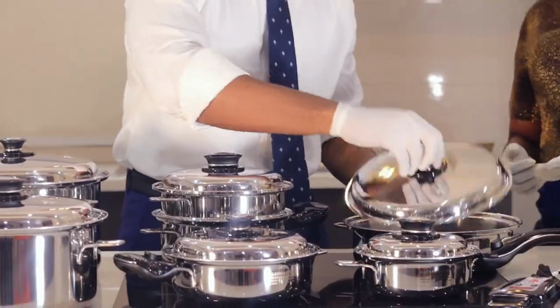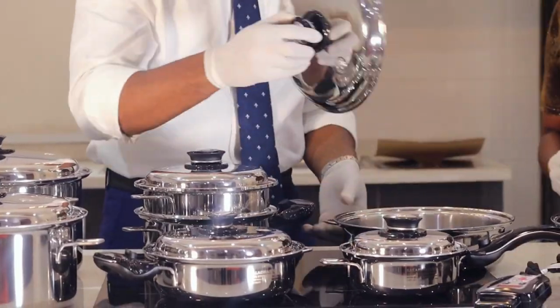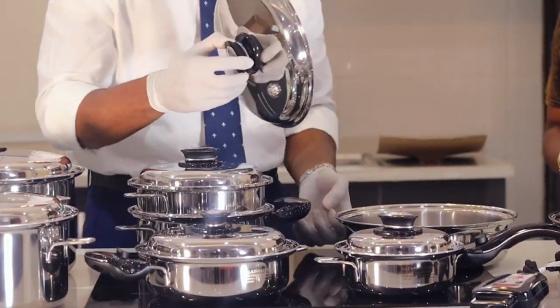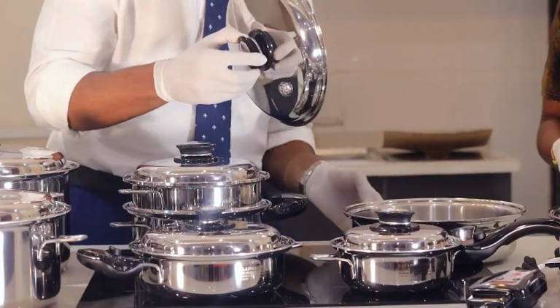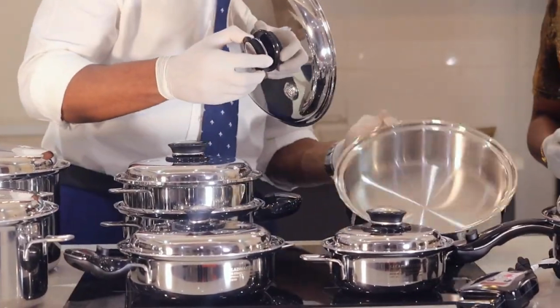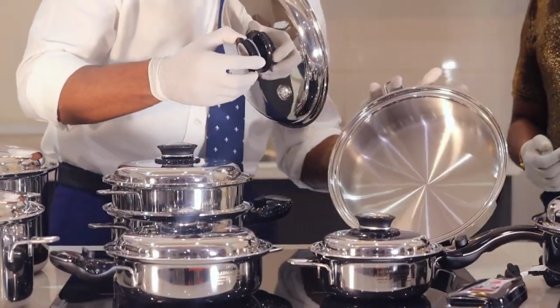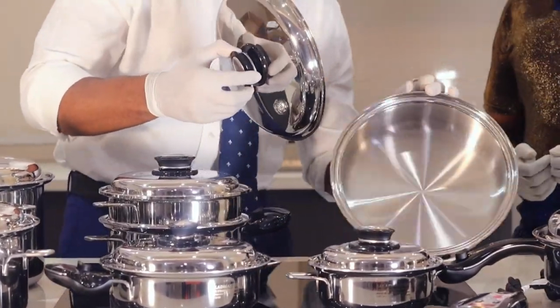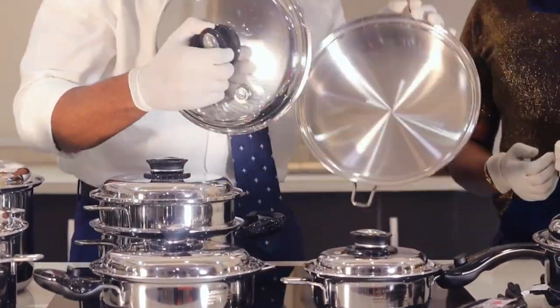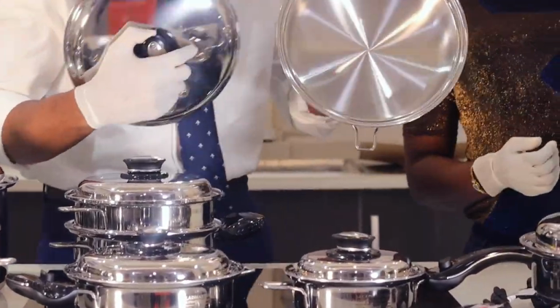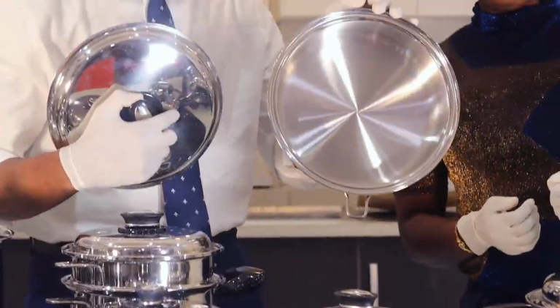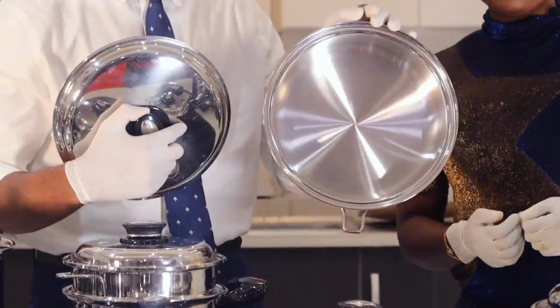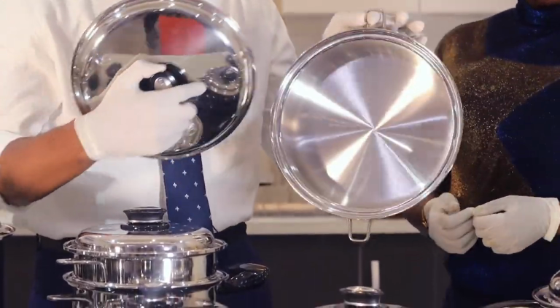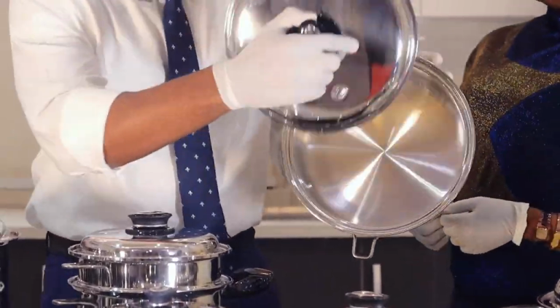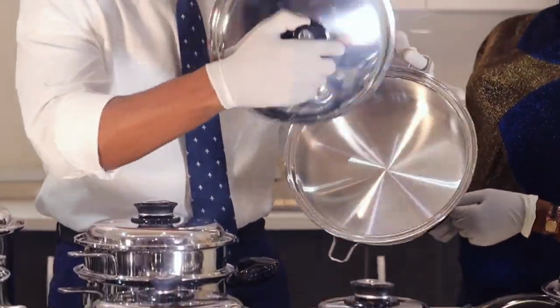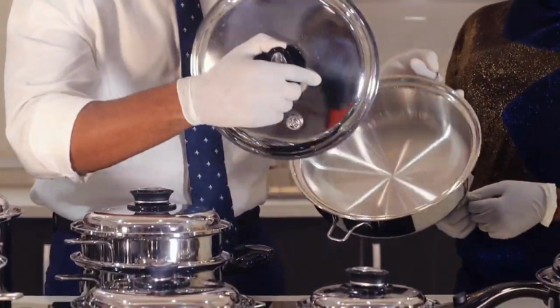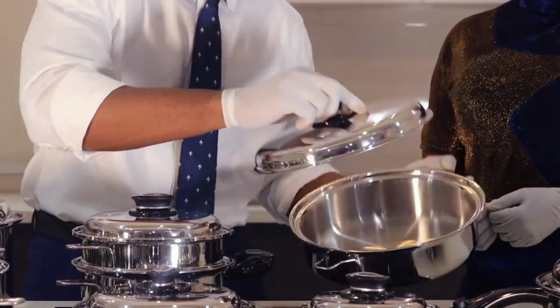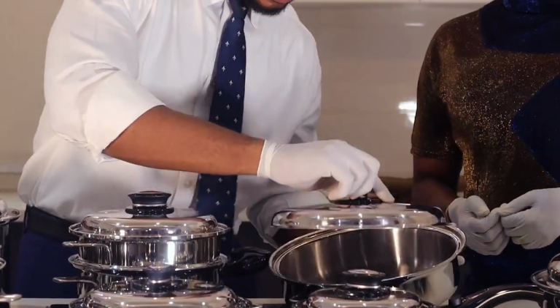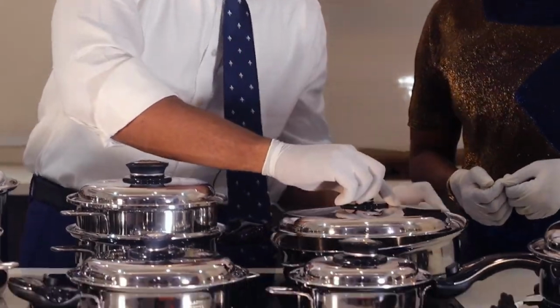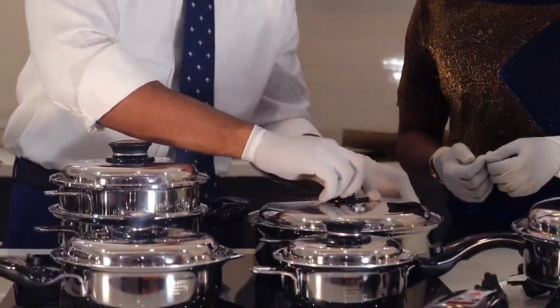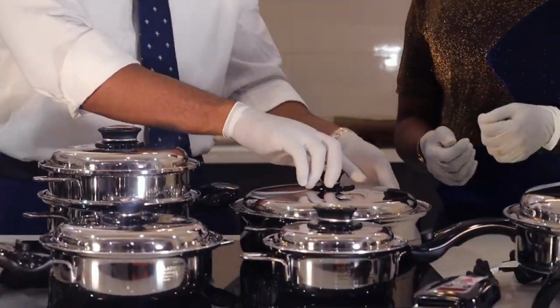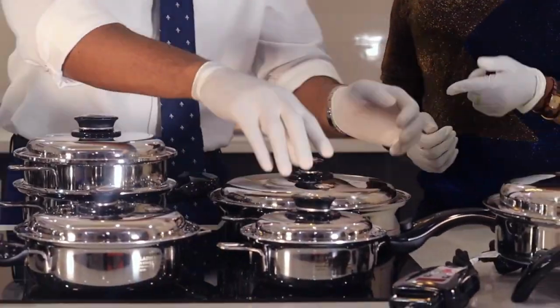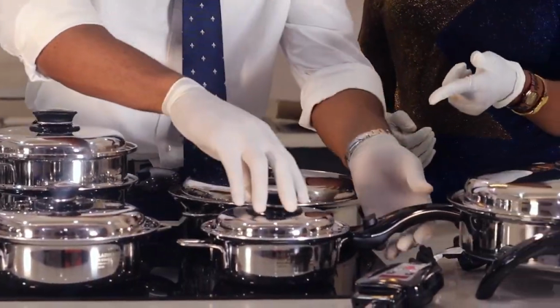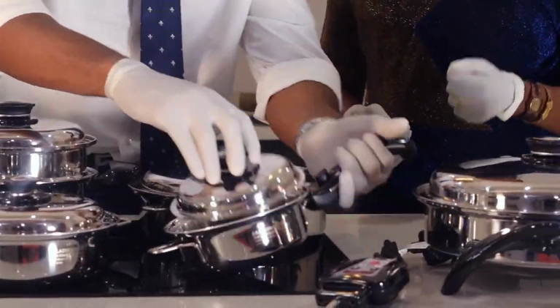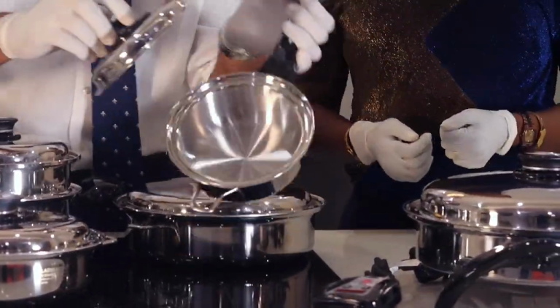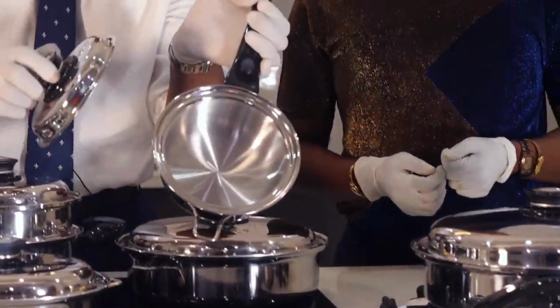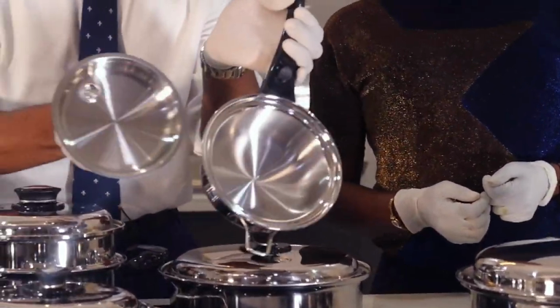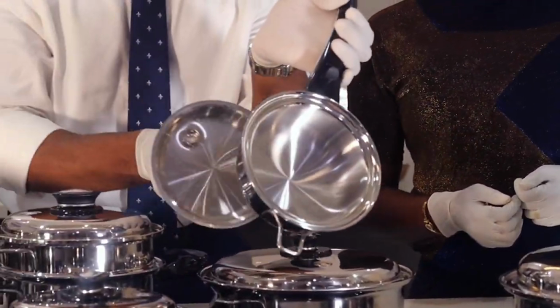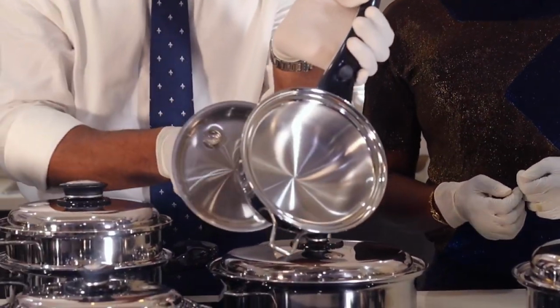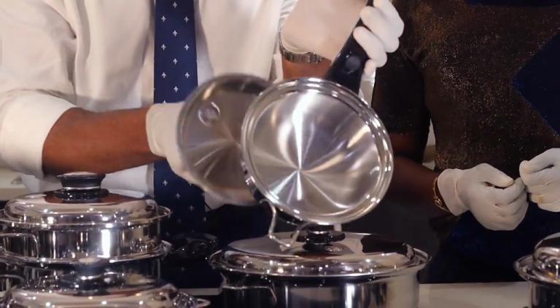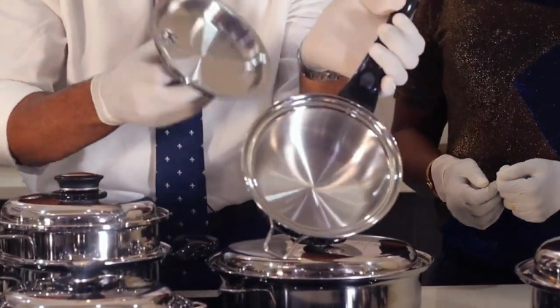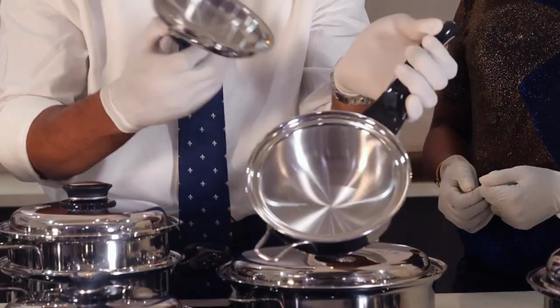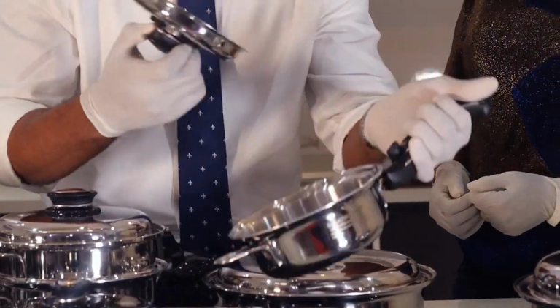You have the 11 inch skillet, and then you have the 1 quarts, in case you want to warm up your soup.